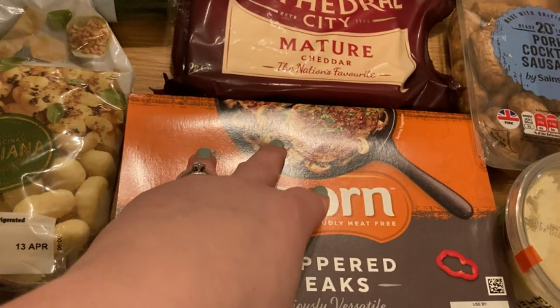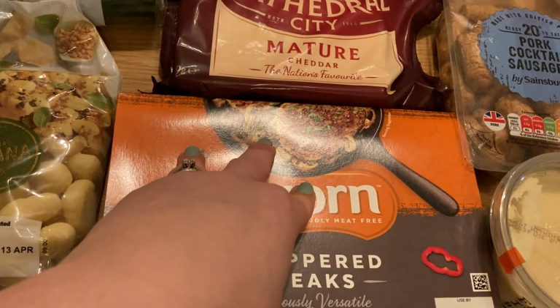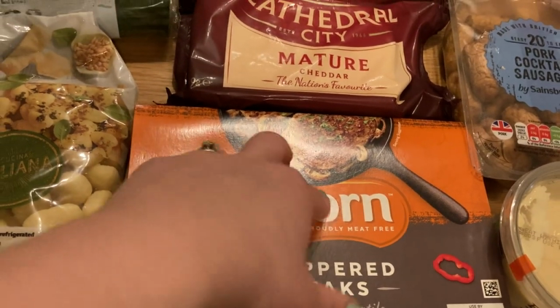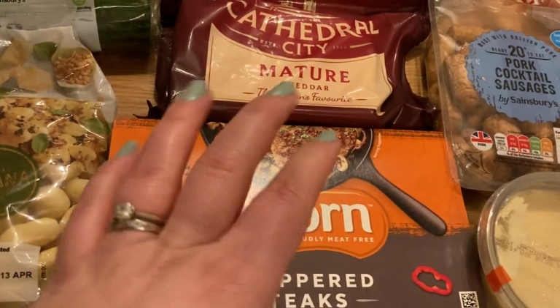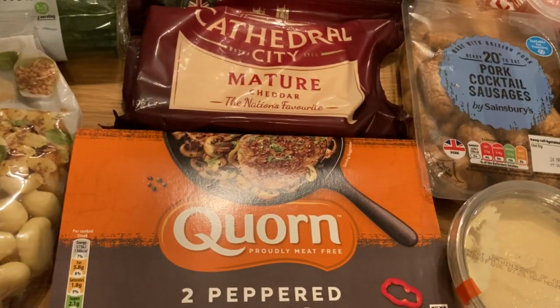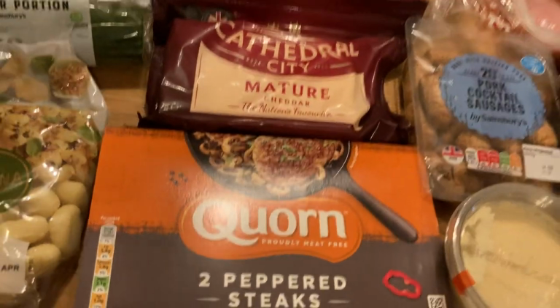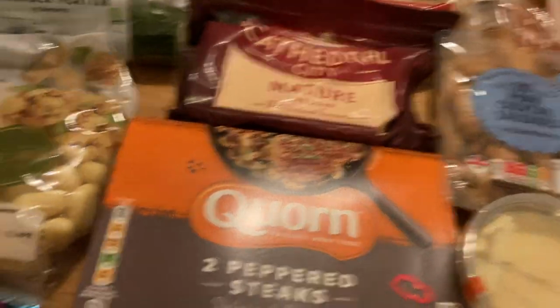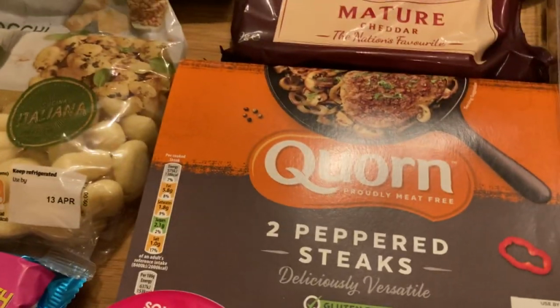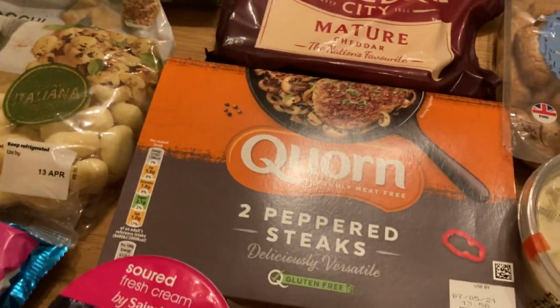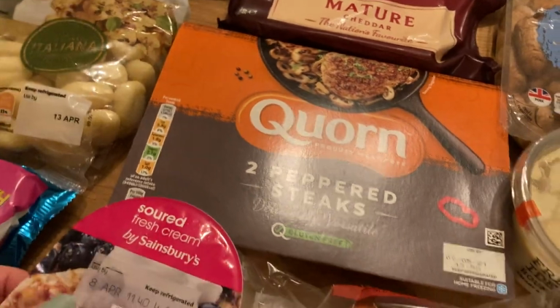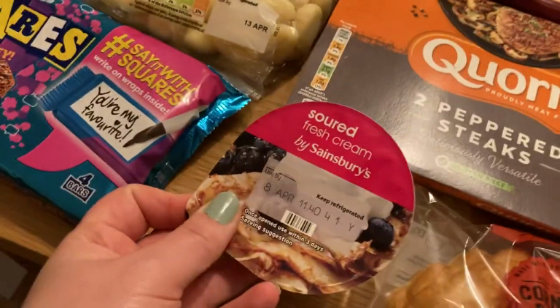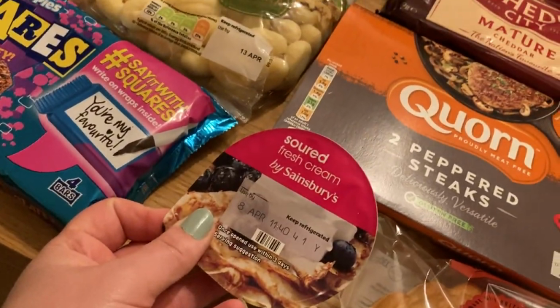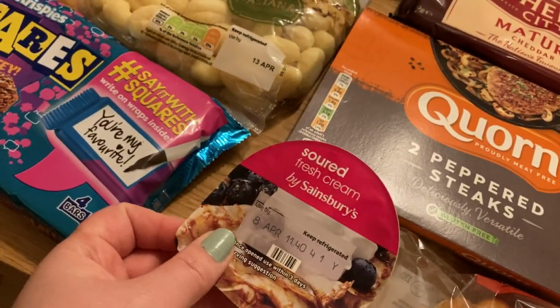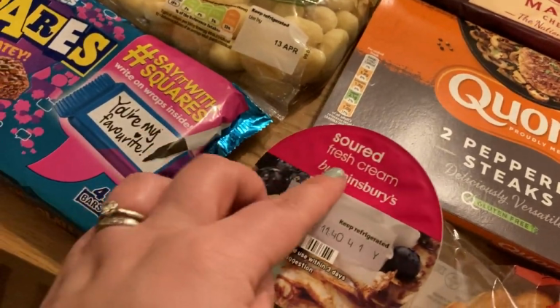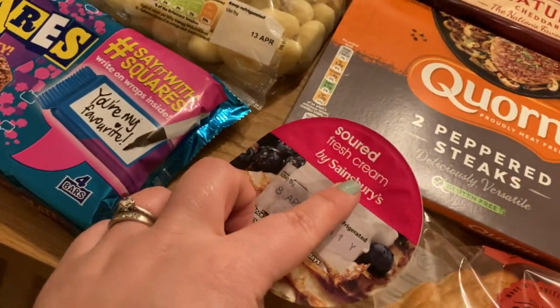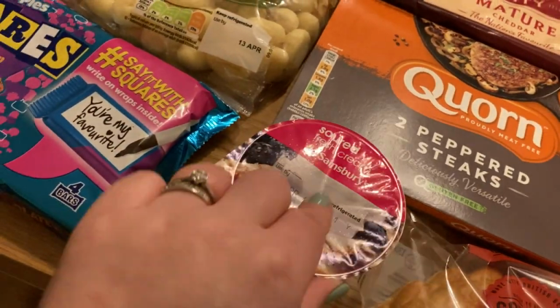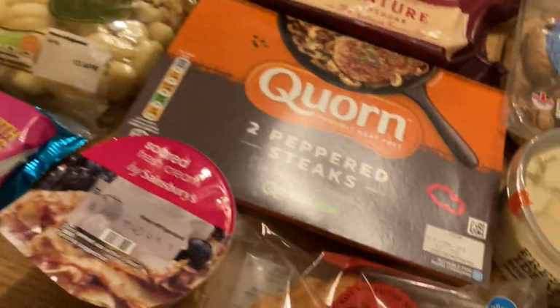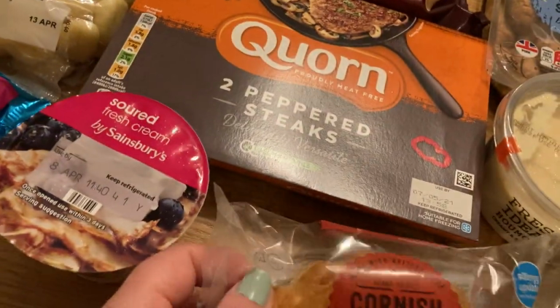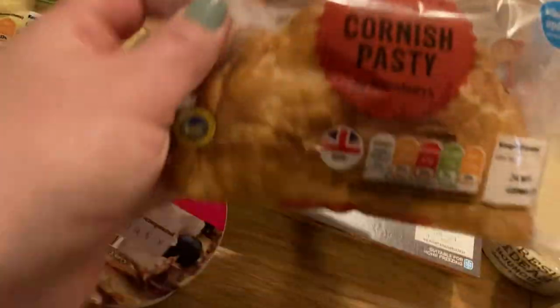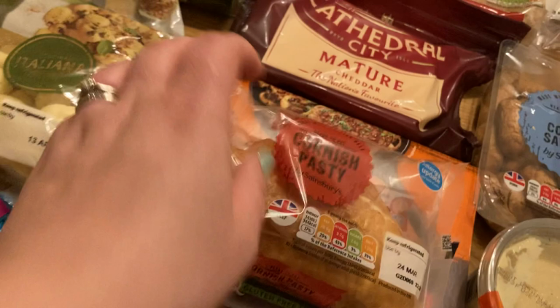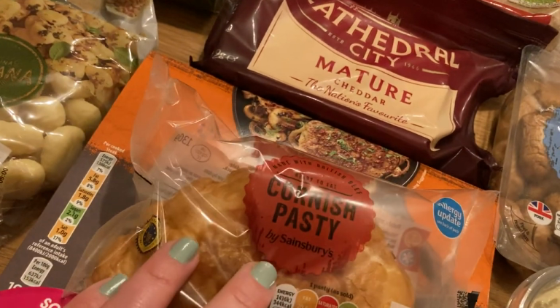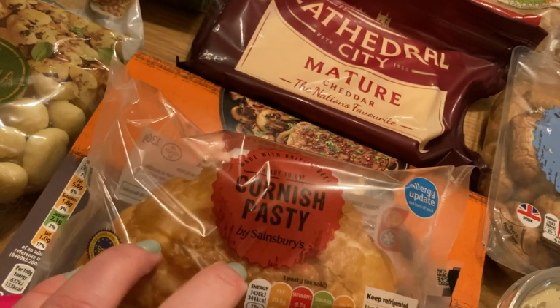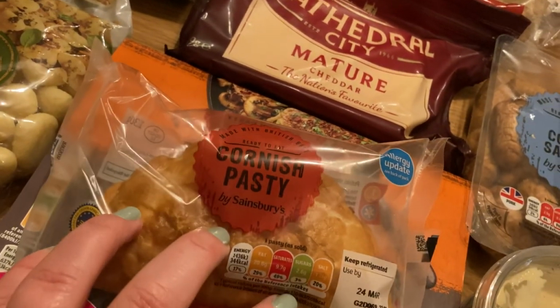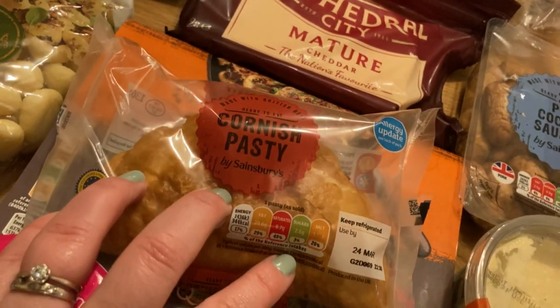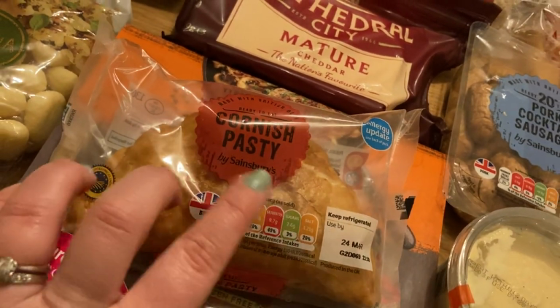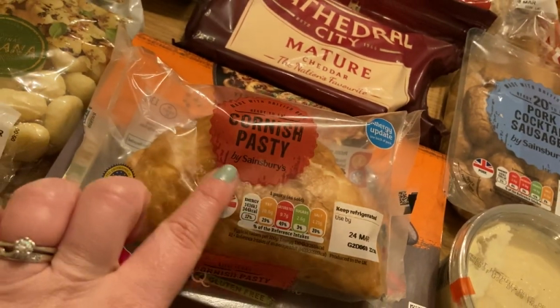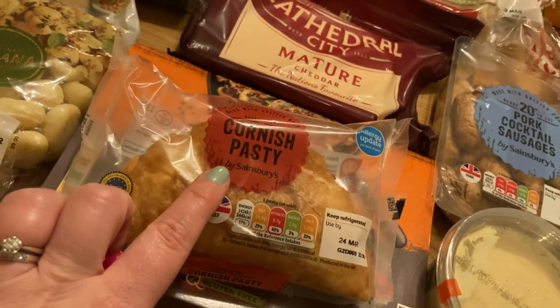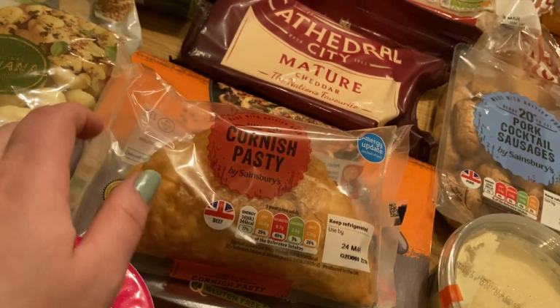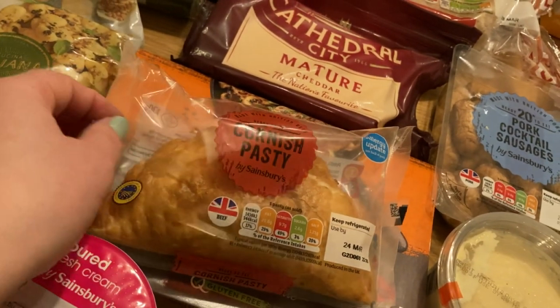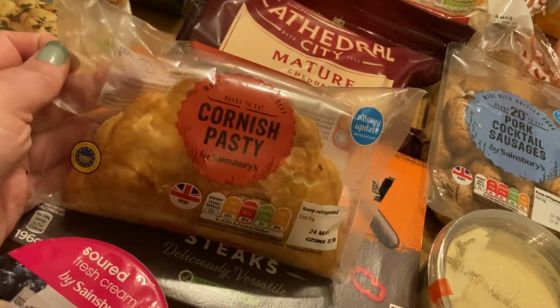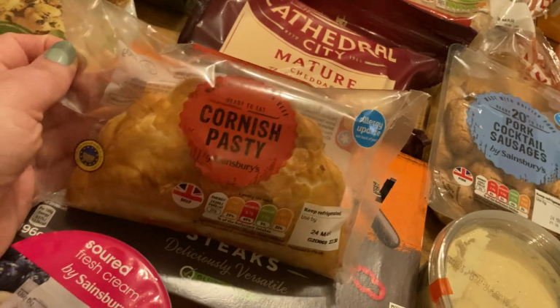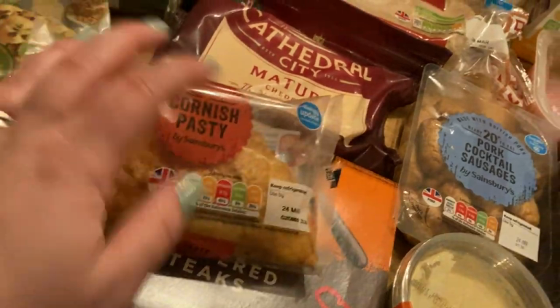We're having some fajitas — that'll be nice. Corn peppered steaks that'll go with the pesto, some broccoli, mushrooms and pasta — my husband's favourite. Some sour cream that'll go with the fajita. My husband requested a Cornish pasty so he'll probably have that Sunday for tea.